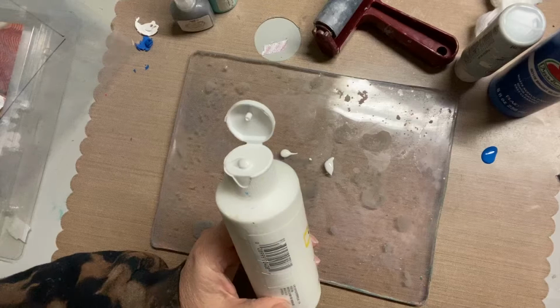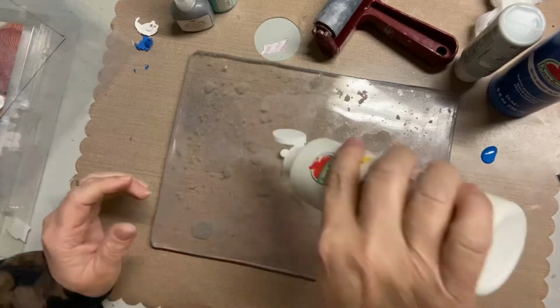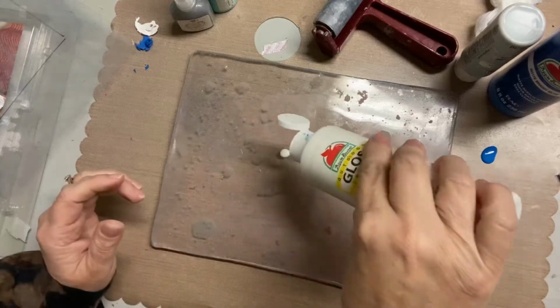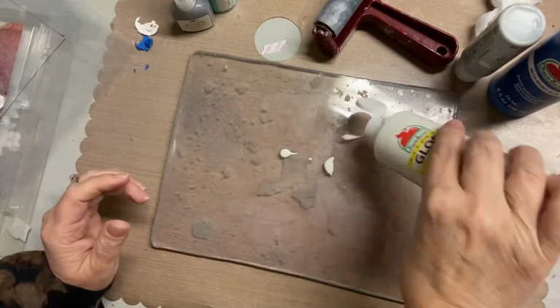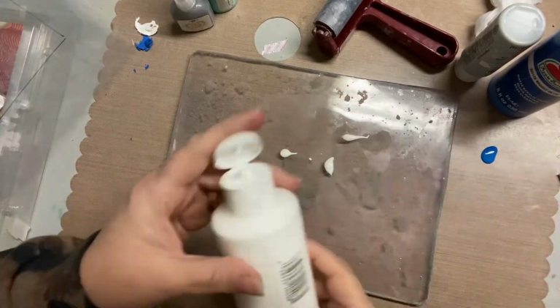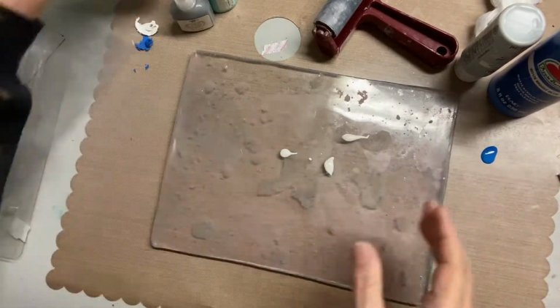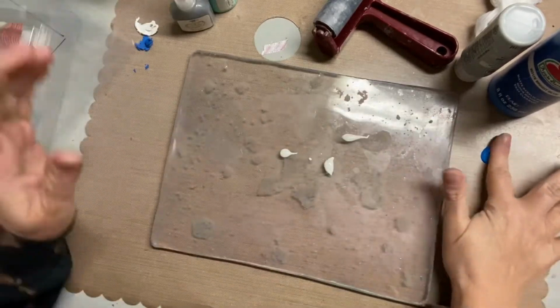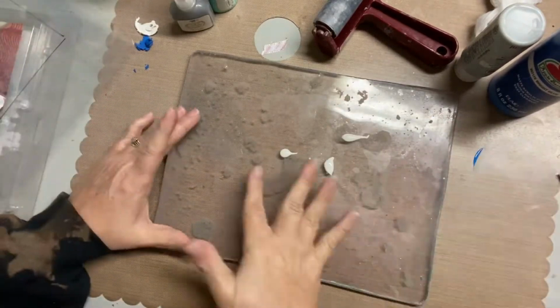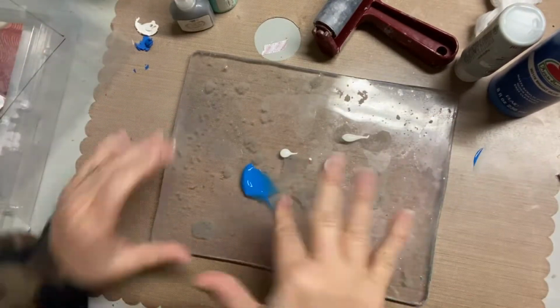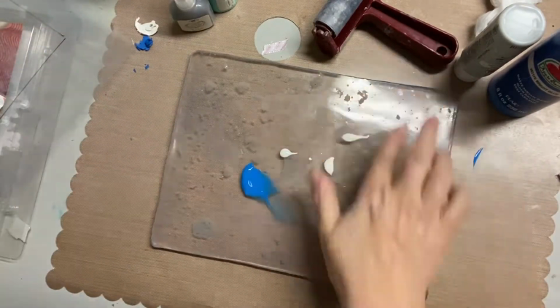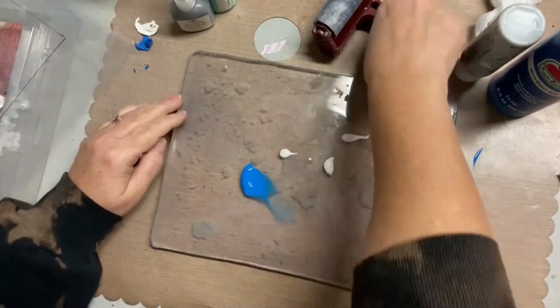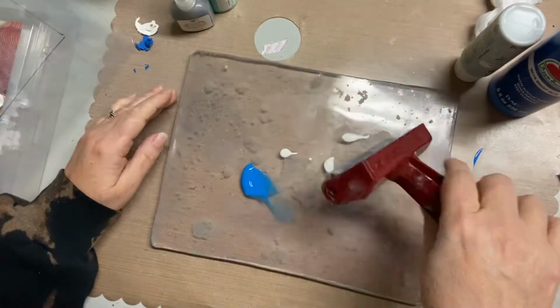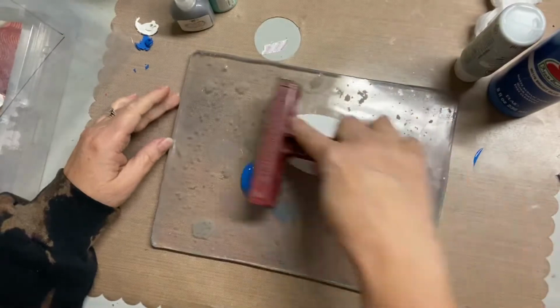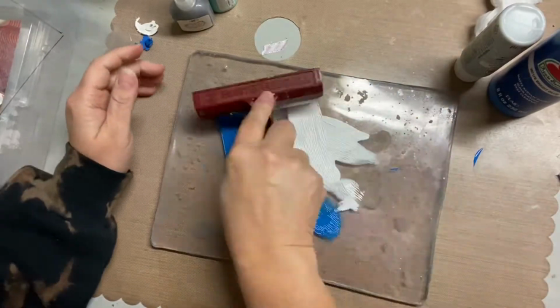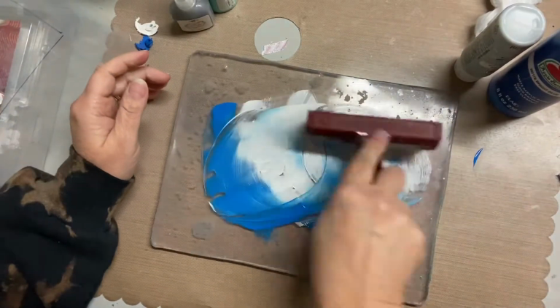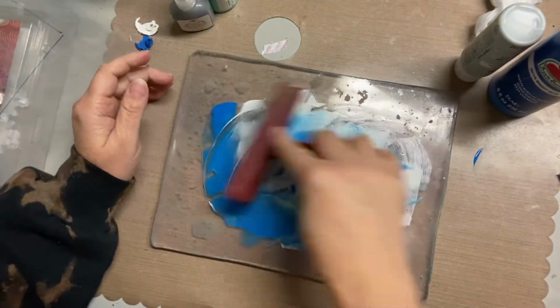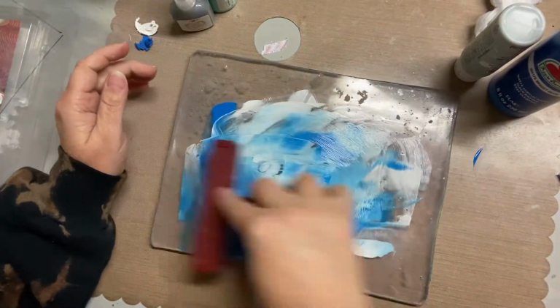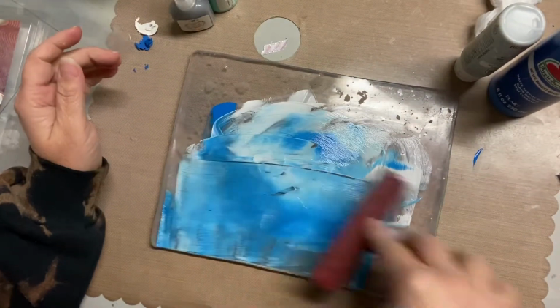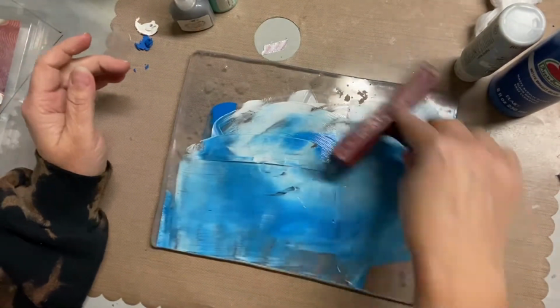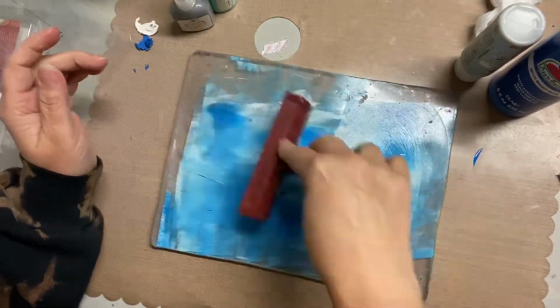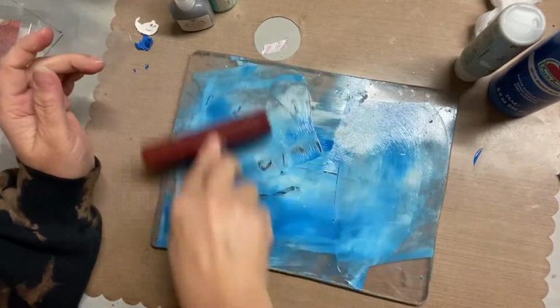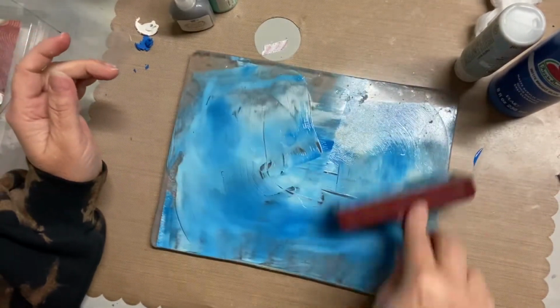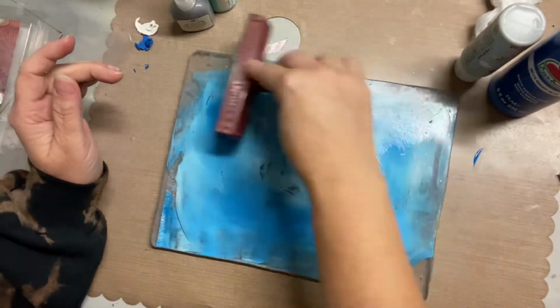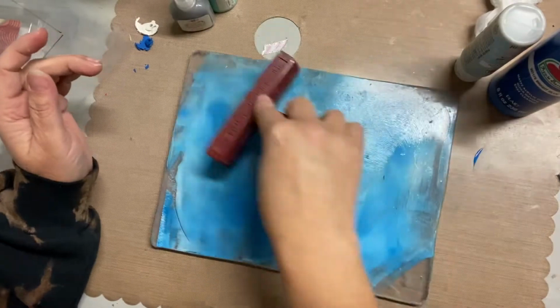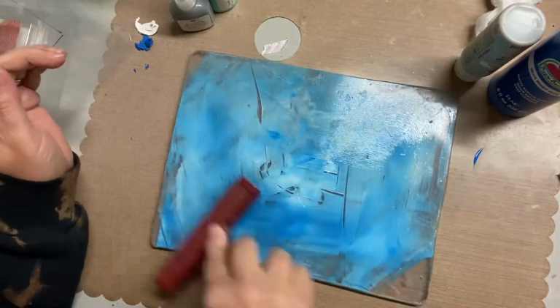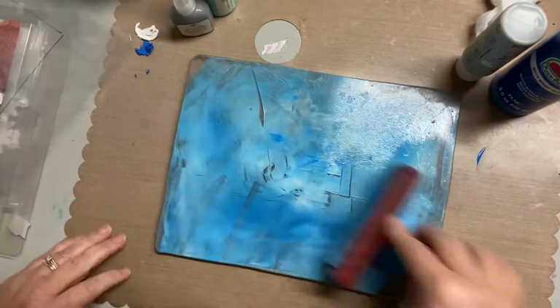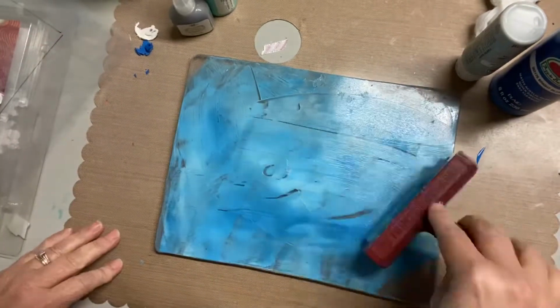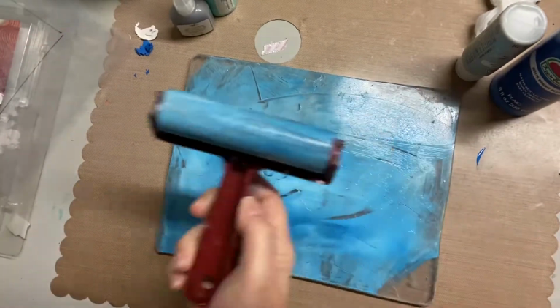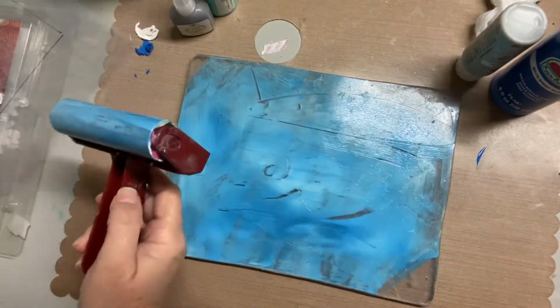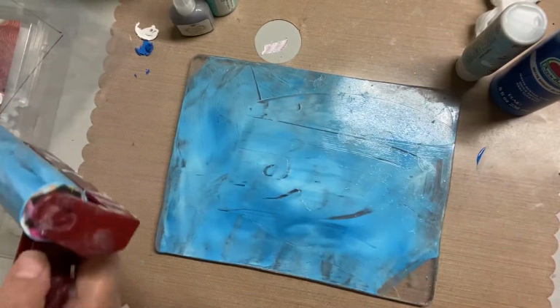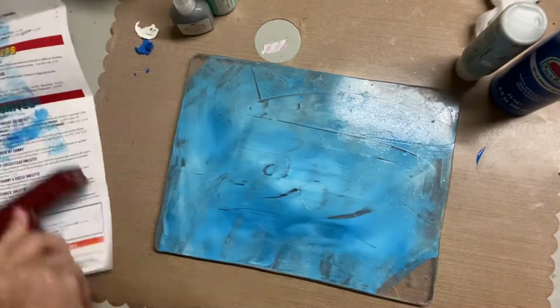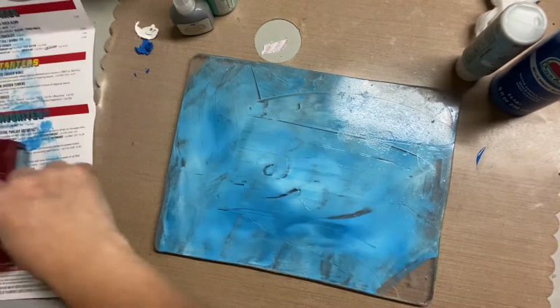Hey, this is Darlene, and today I'm working on my gel plate to create some interest on some white cardstock snowflakes that I cut using my Cricut. Working on the gel plate, you add some kind of wet medium, and in my case I'm using acrylic paint.